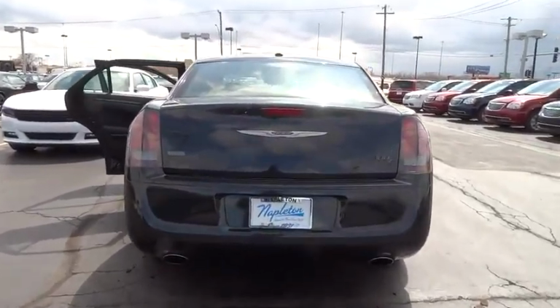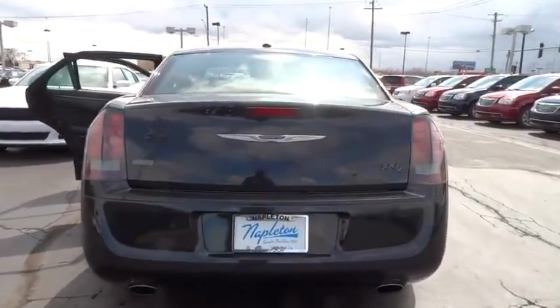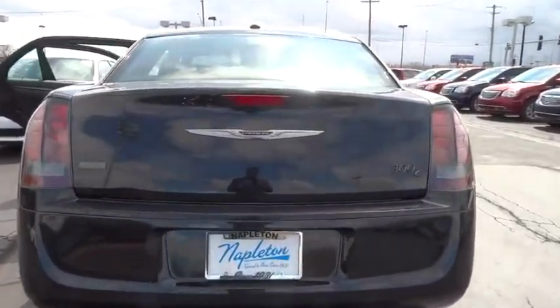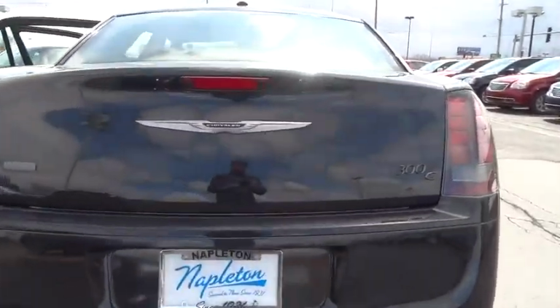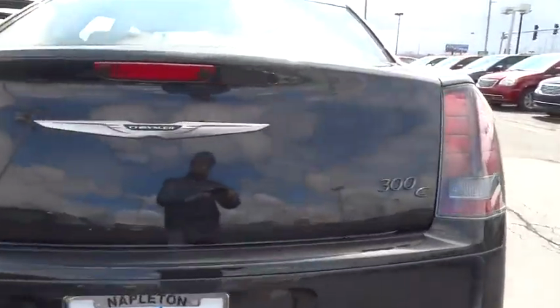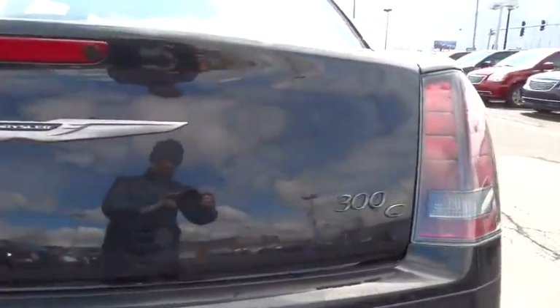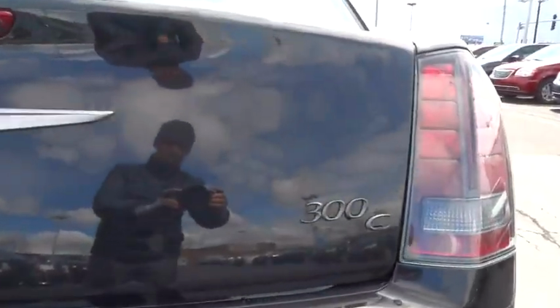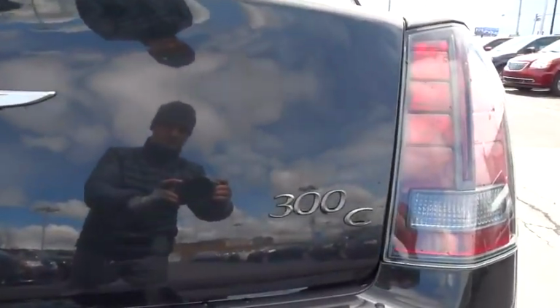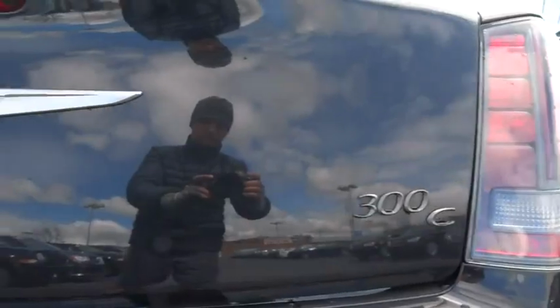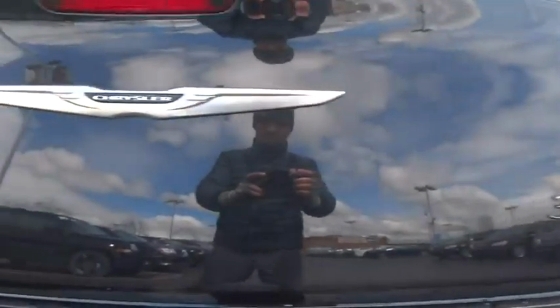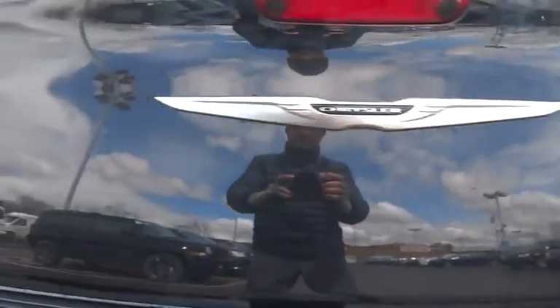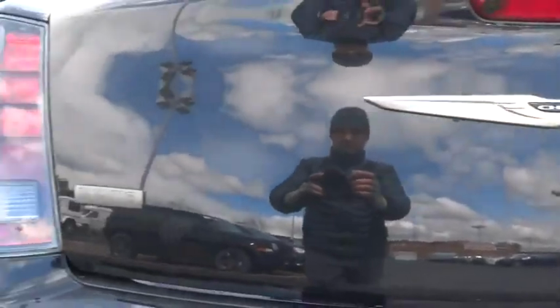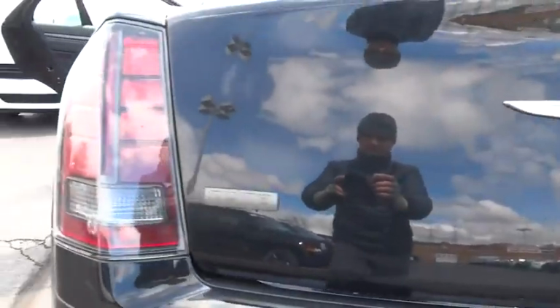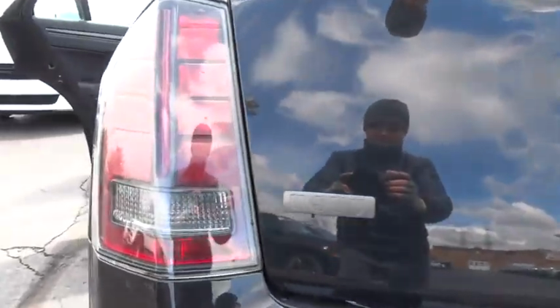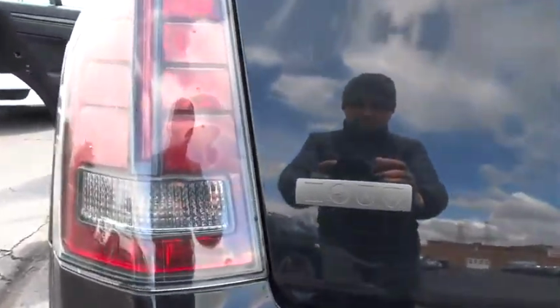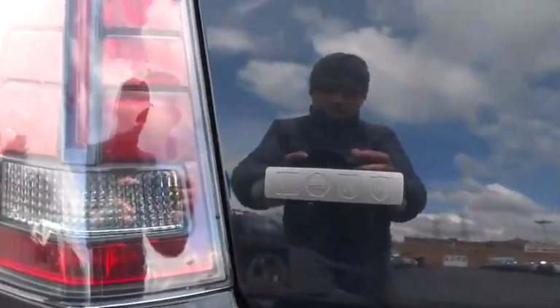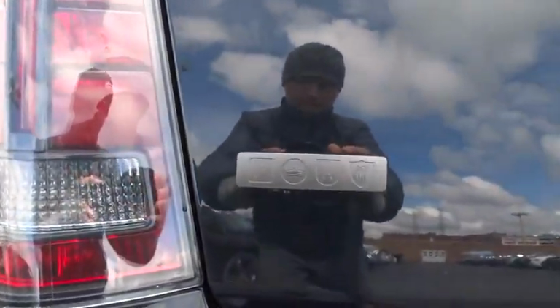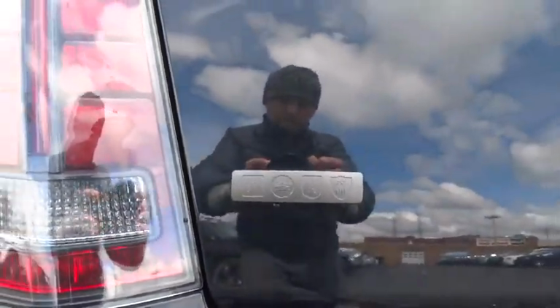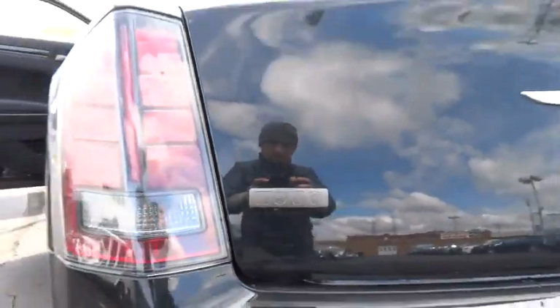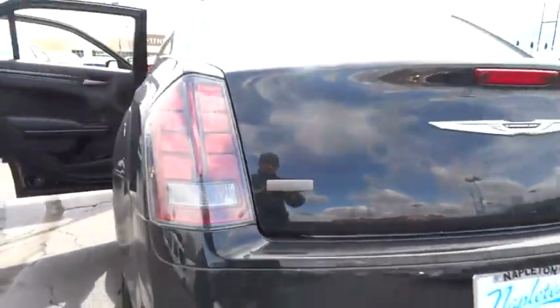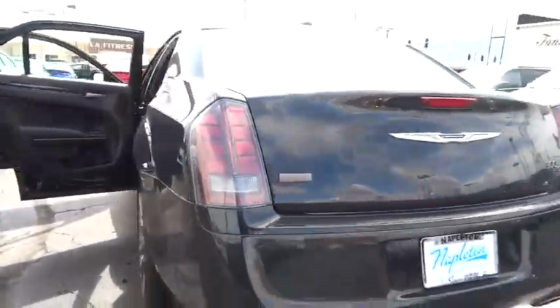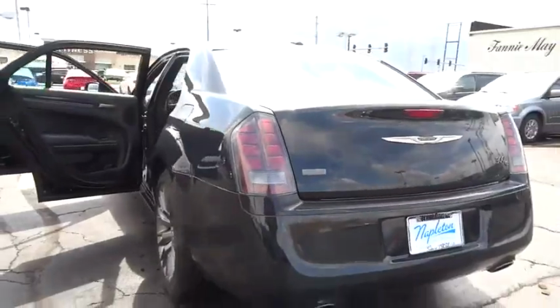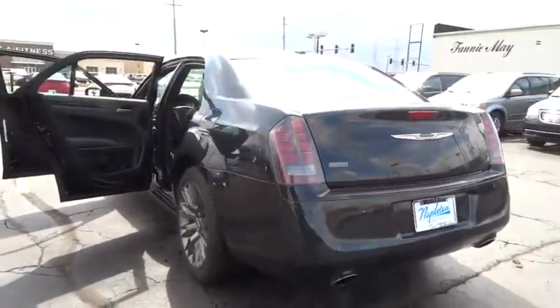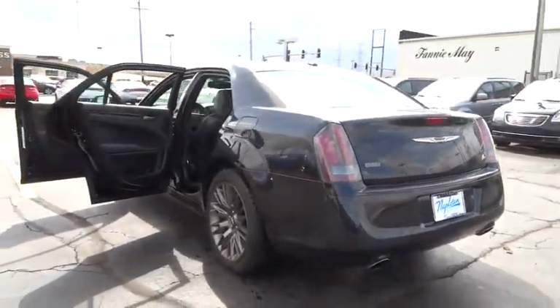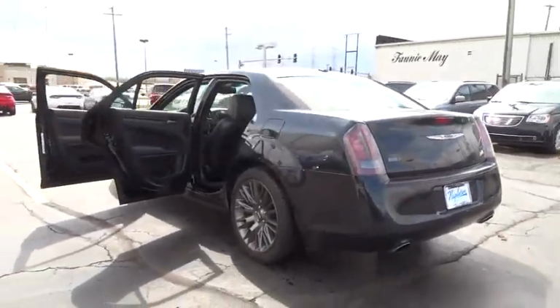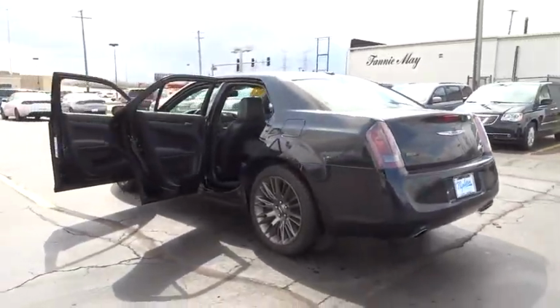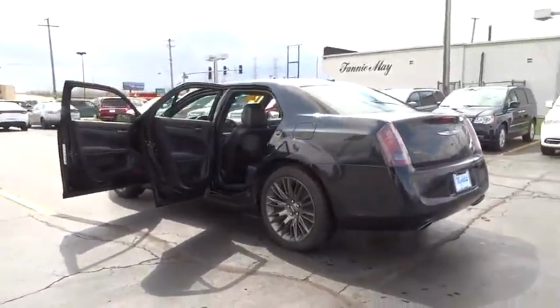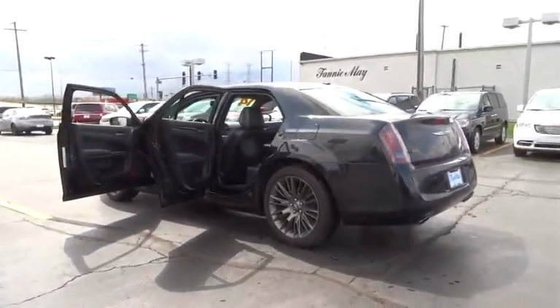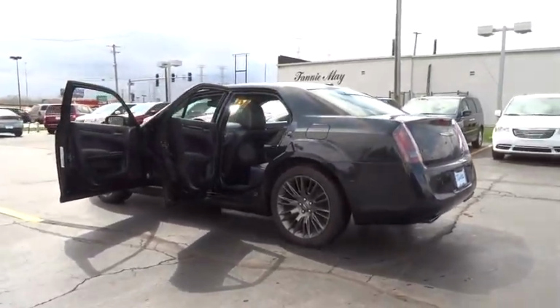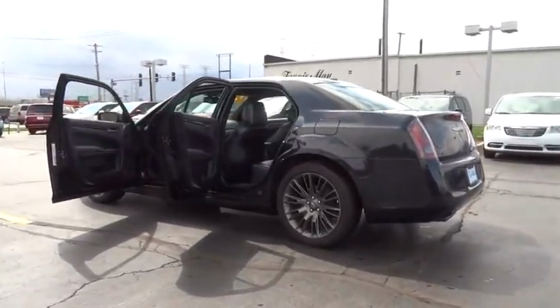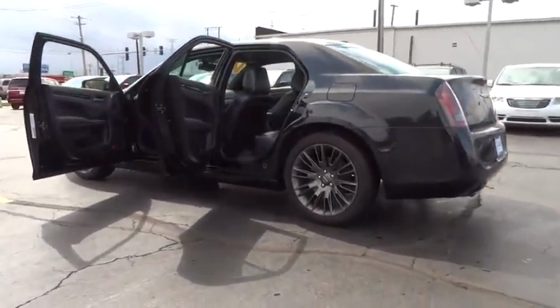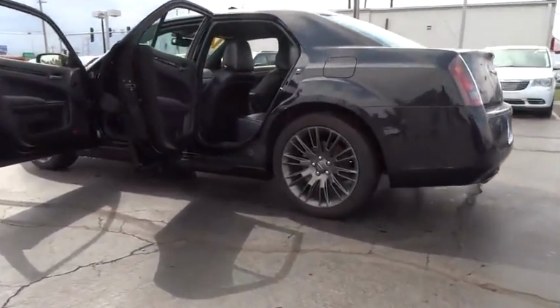Here are some of this vehicle's great options. Power passenger seat. Traction control. Dual airbags. One owner. Power steering. Air conditioning. Front four-wheel disc brakes. Universal garage door opener.